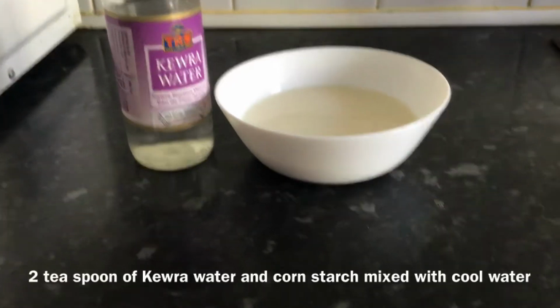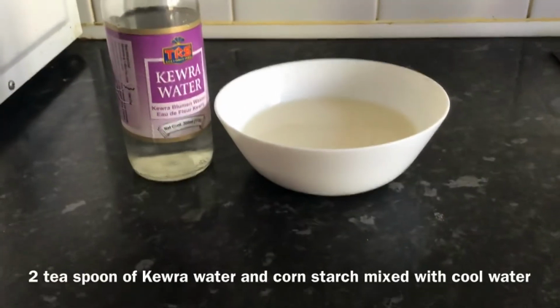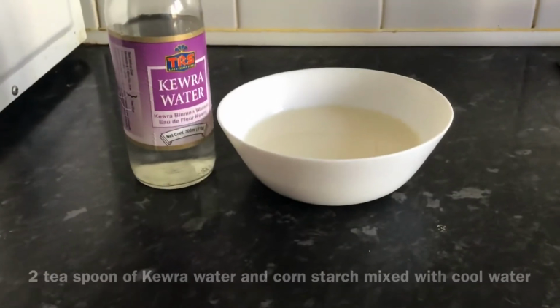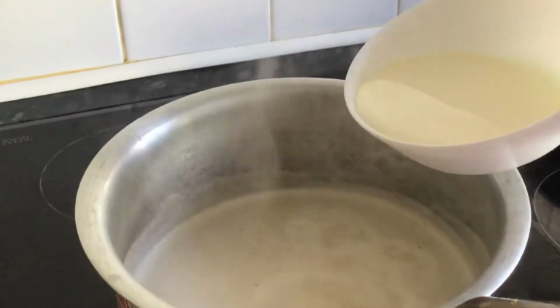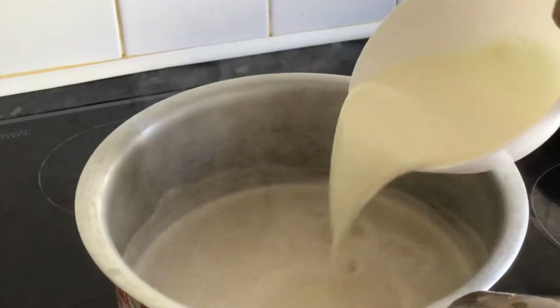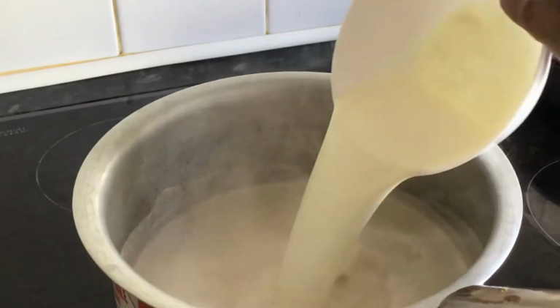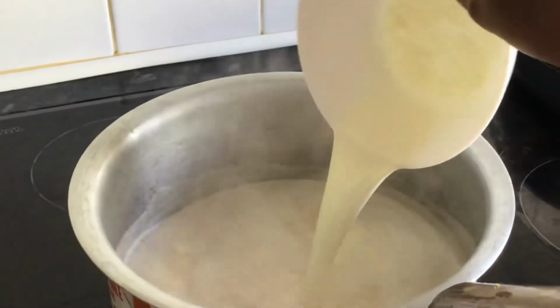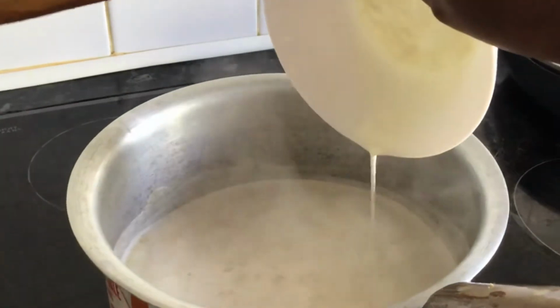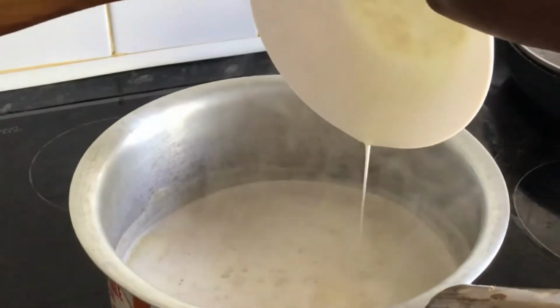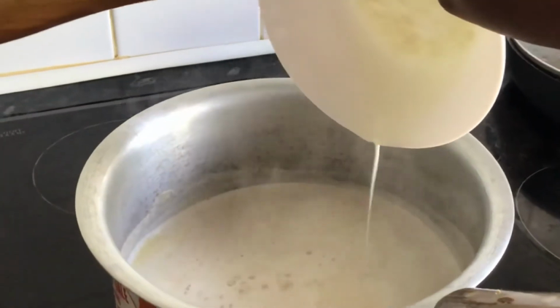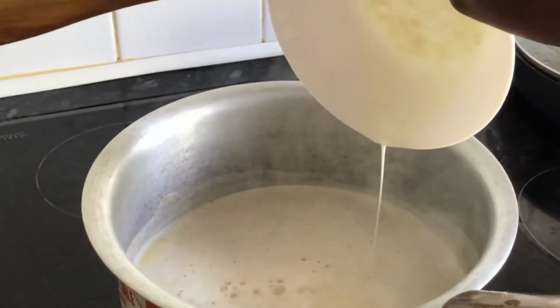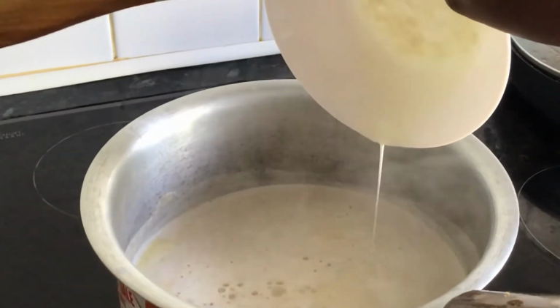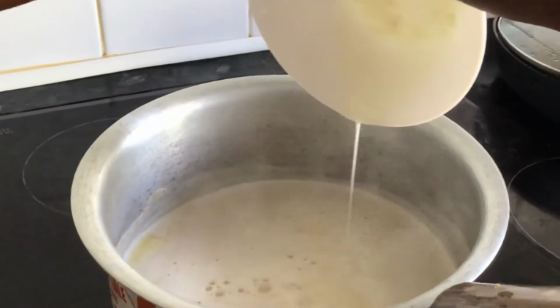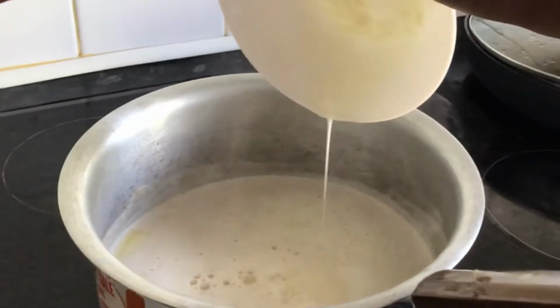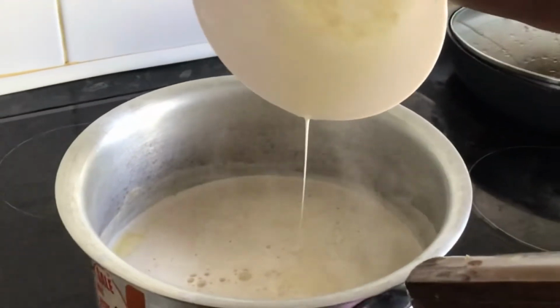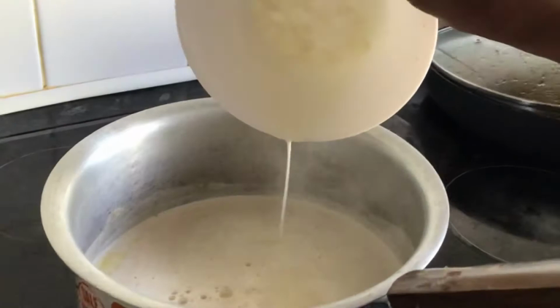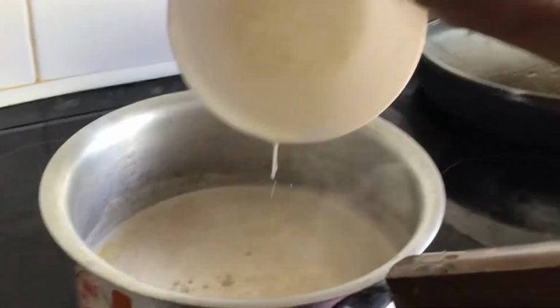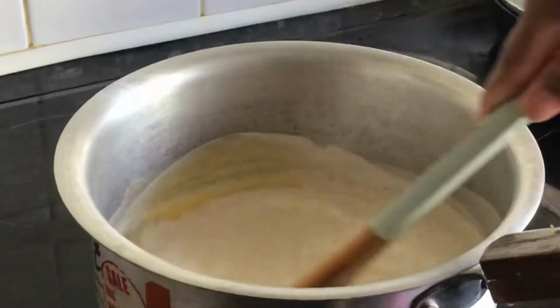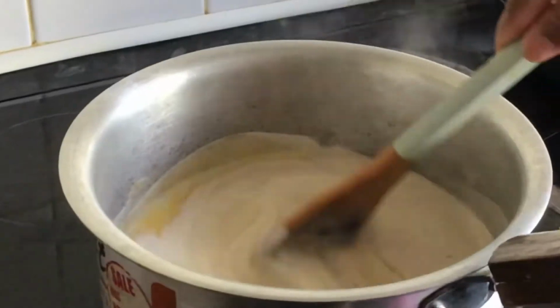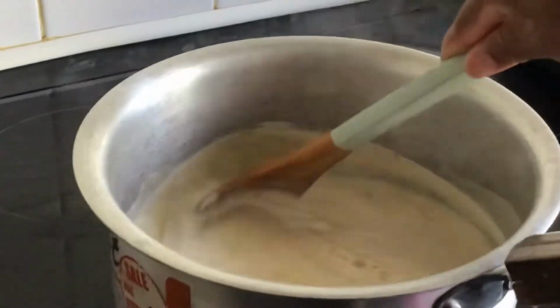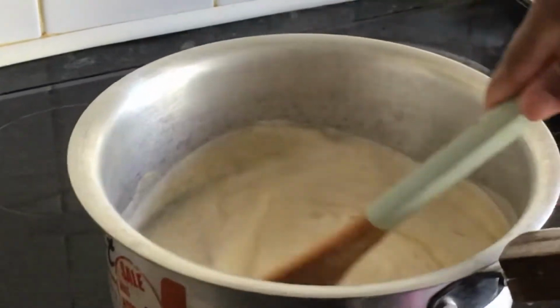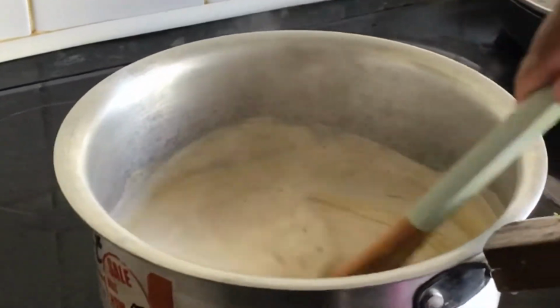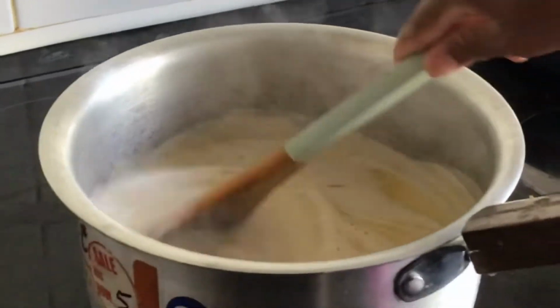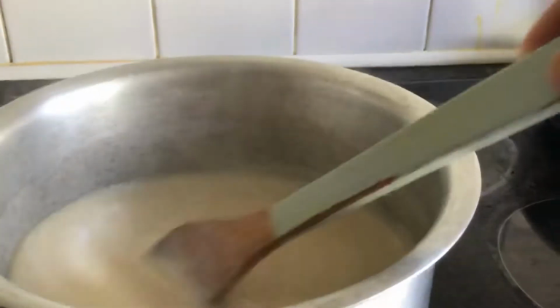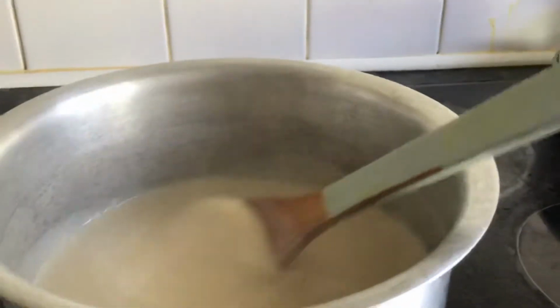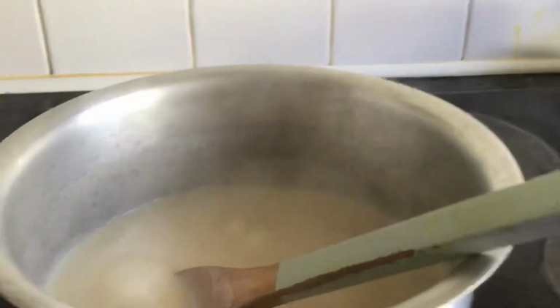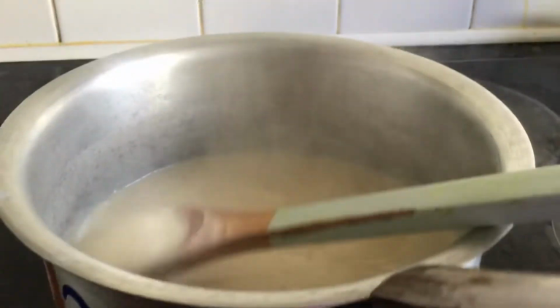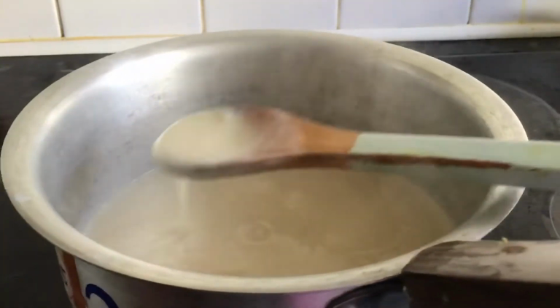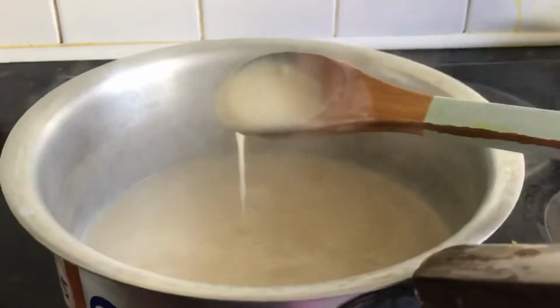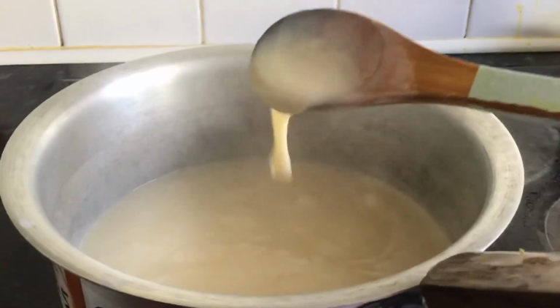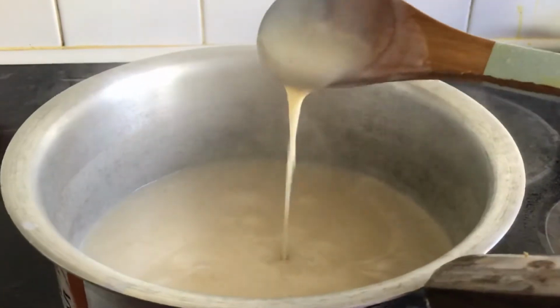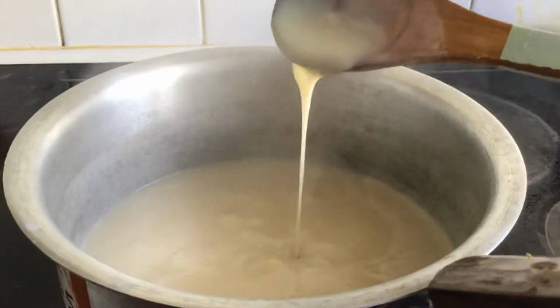2 cups of water. 1 cup of sugar and peel. I'm going to show you how it works.